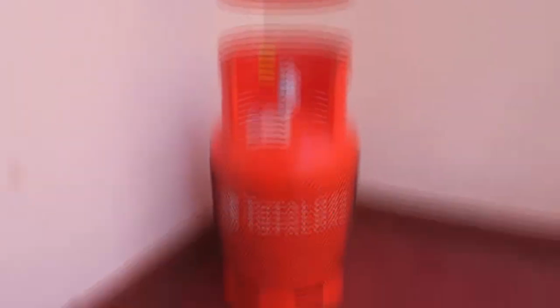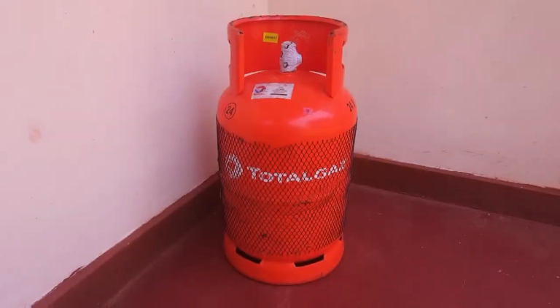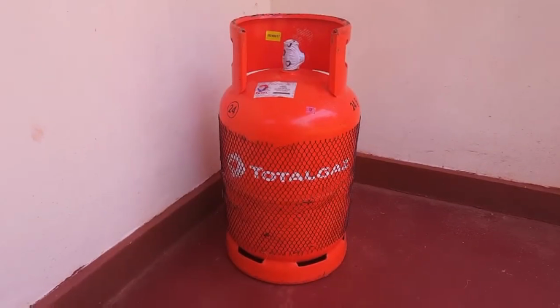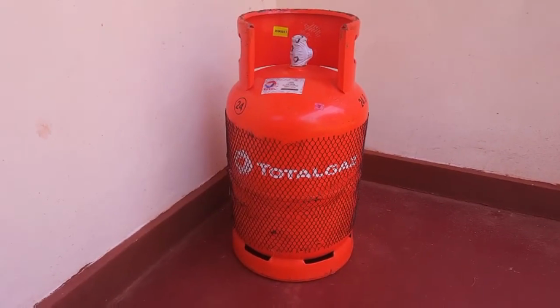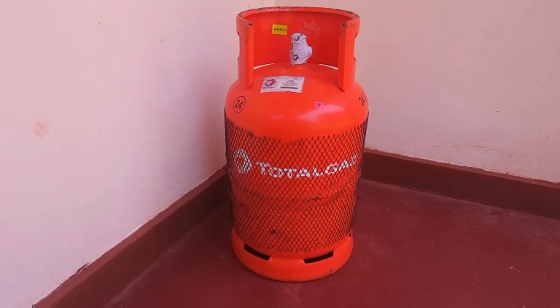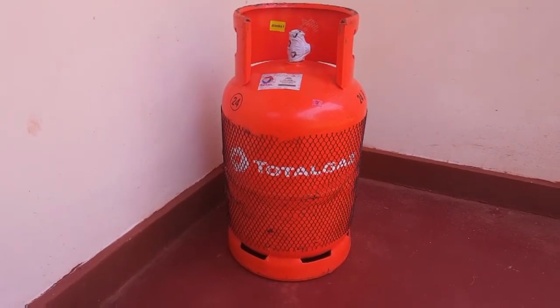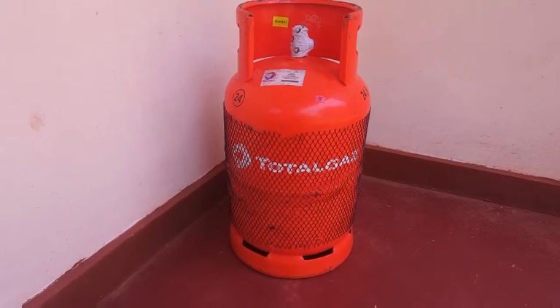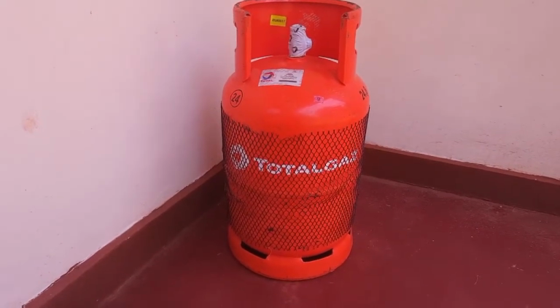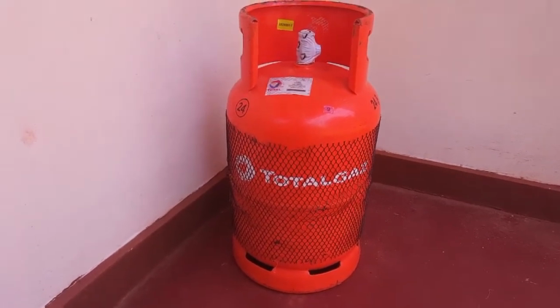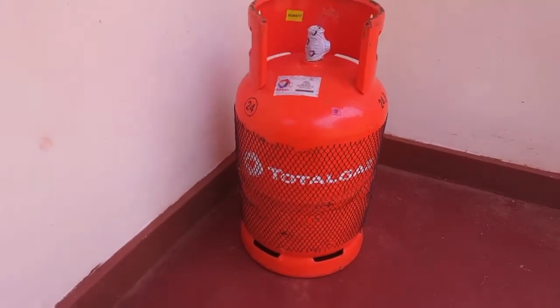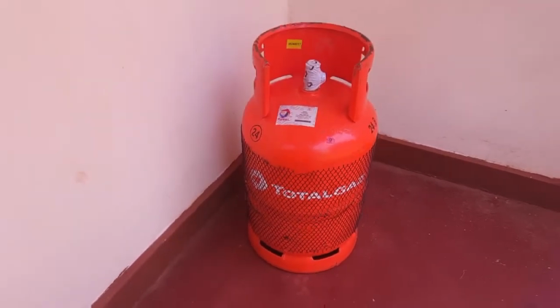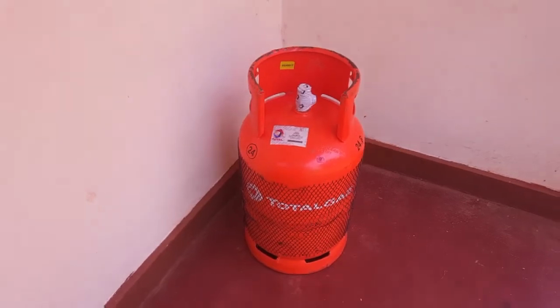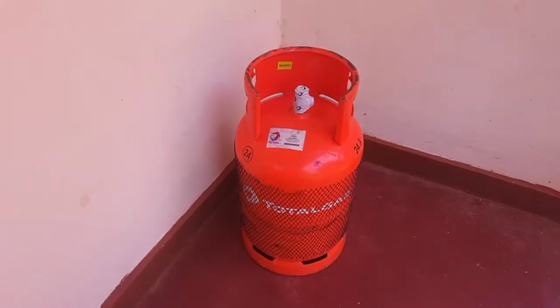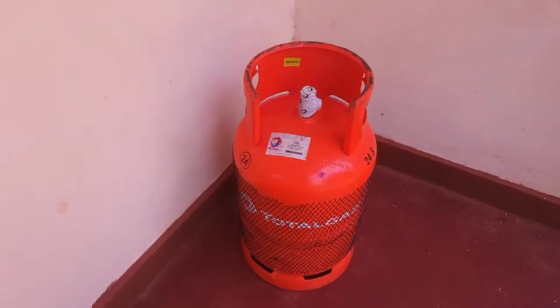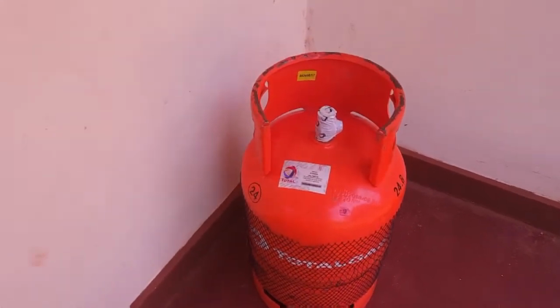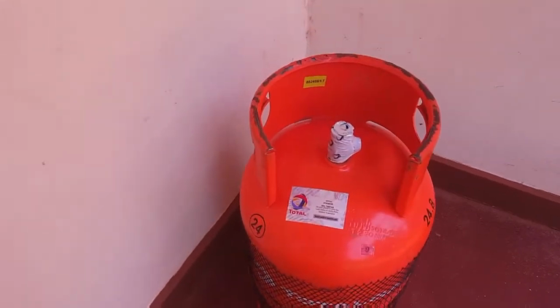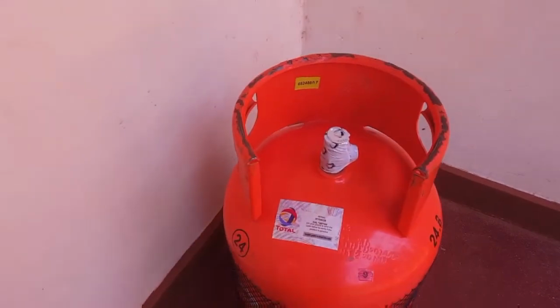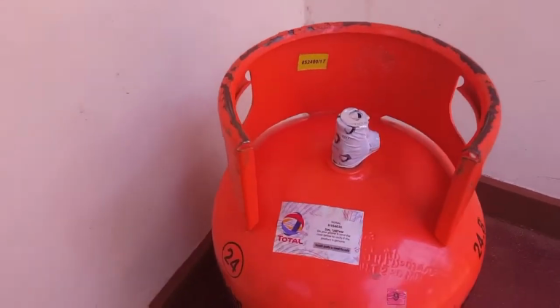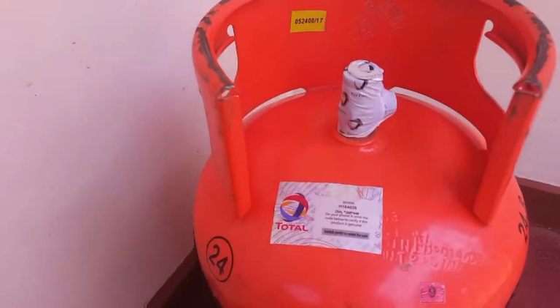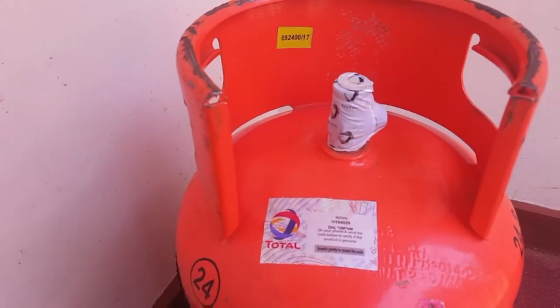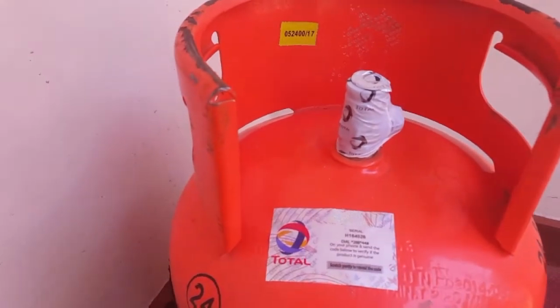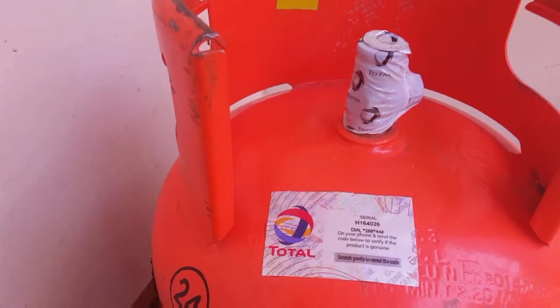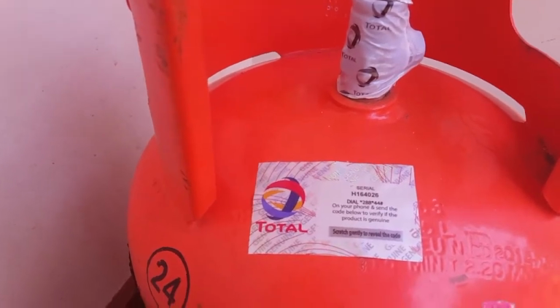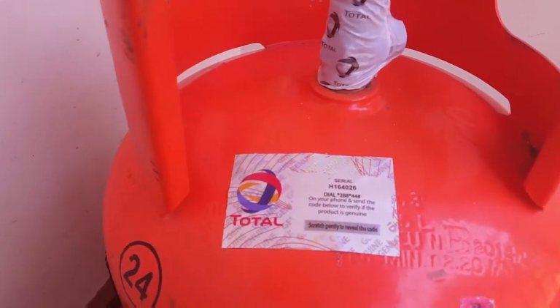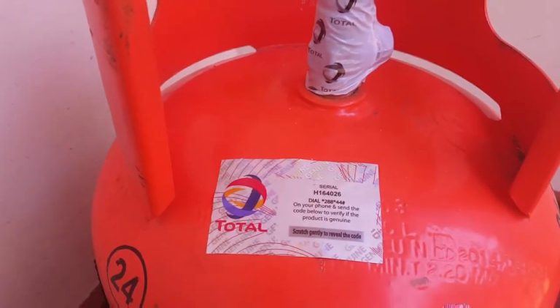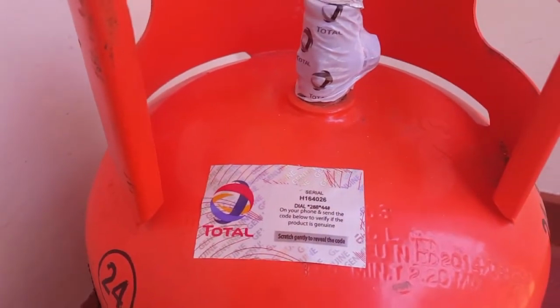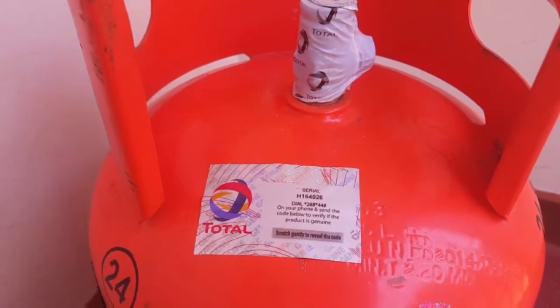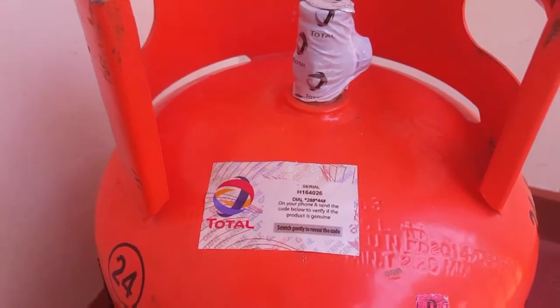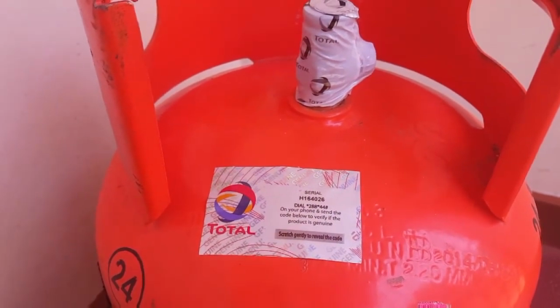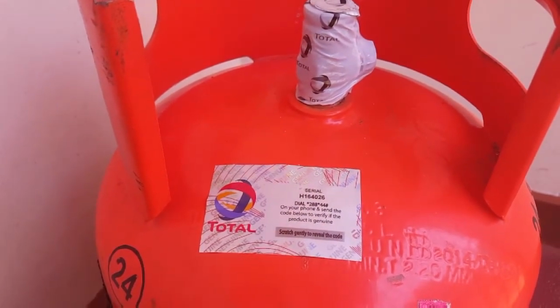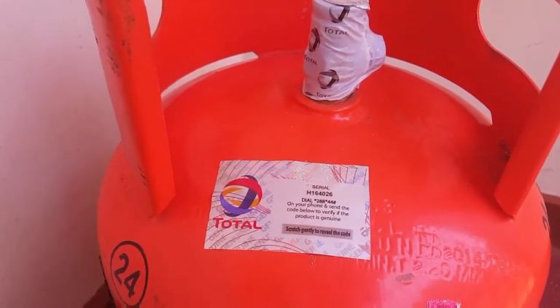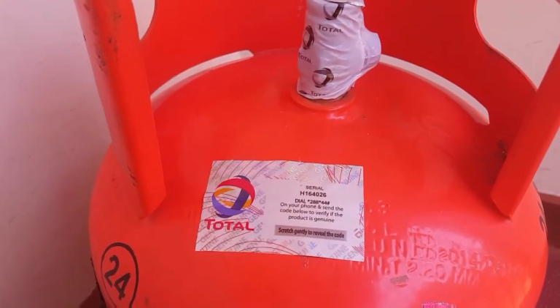Hello YouTube, in this video I'm going to show you how to check if your Total gas cylinder is genuine. I just bought mine — it is sealed. What you need to do is open your phone and dial the USSD code, but before dialing that USSD code, you have to scratch the label on the cylinder.